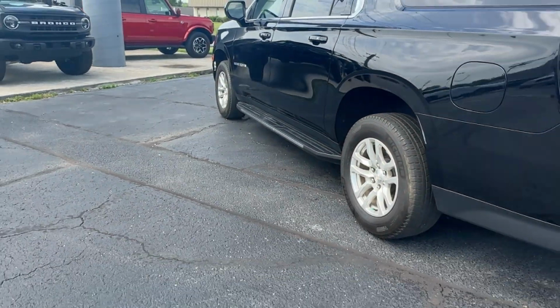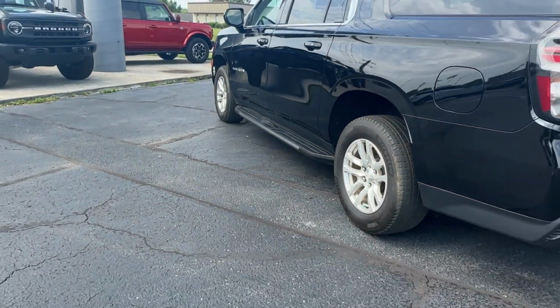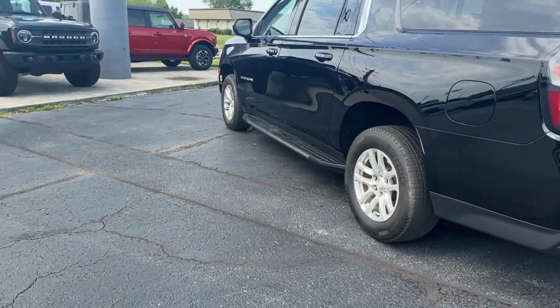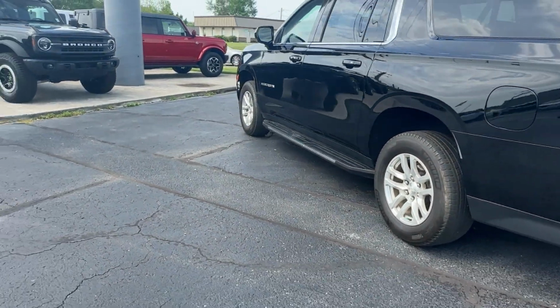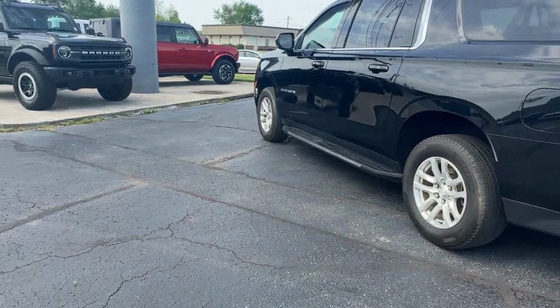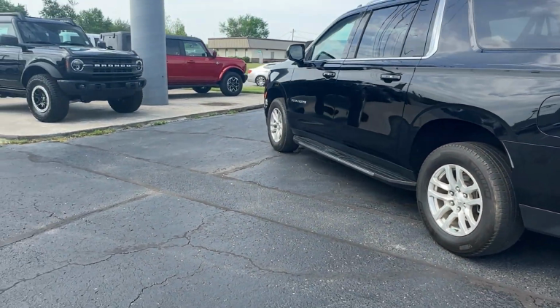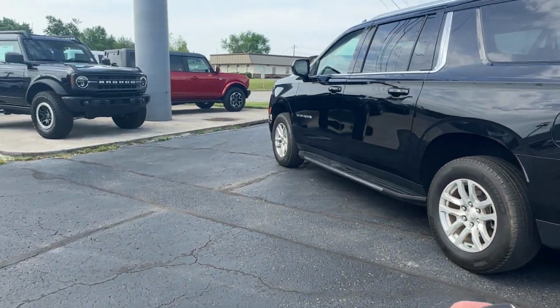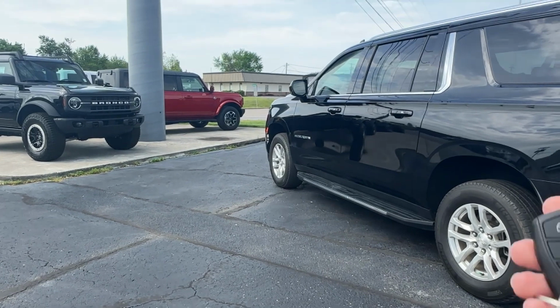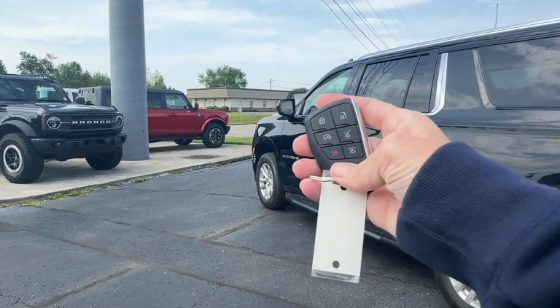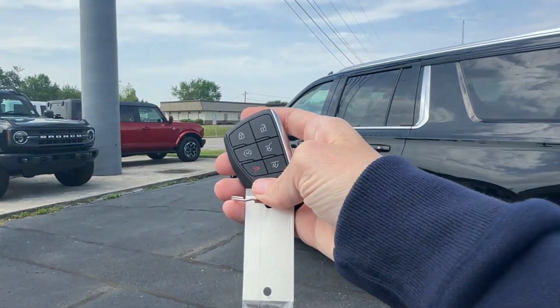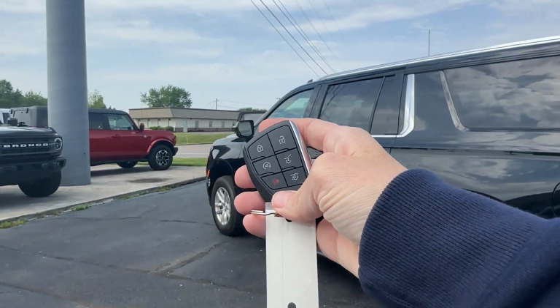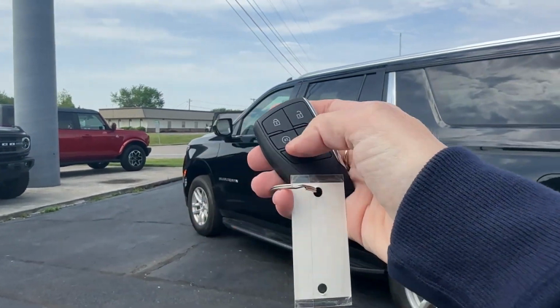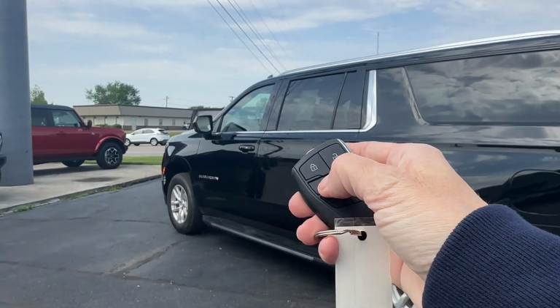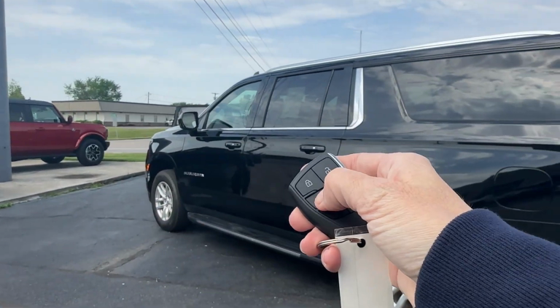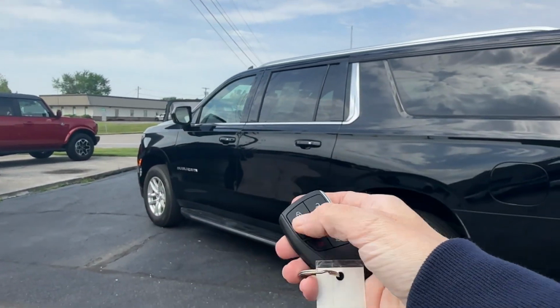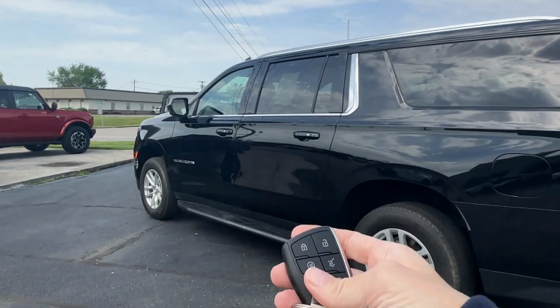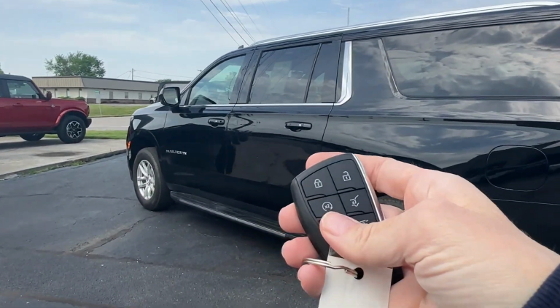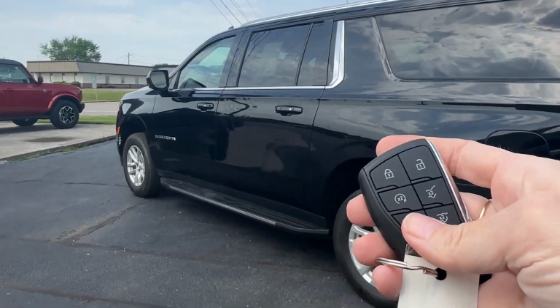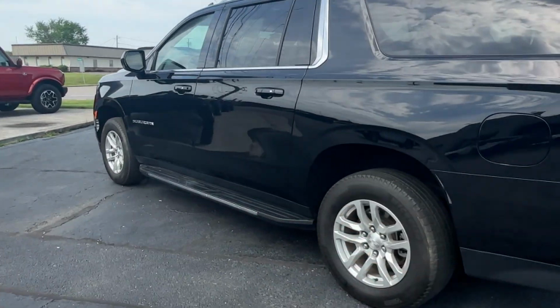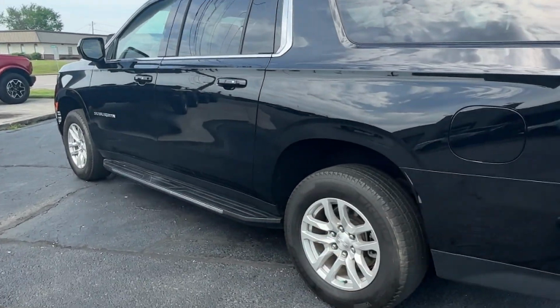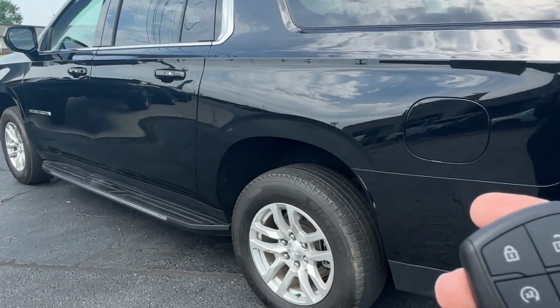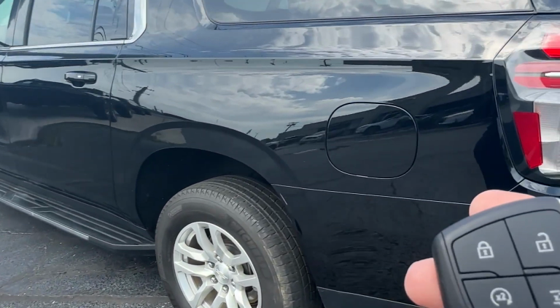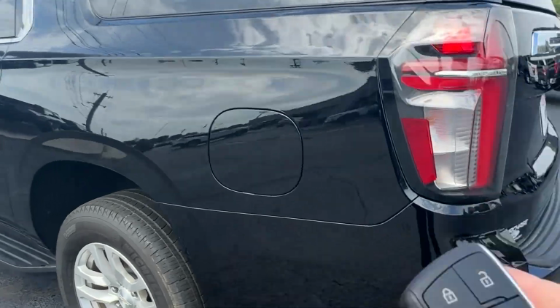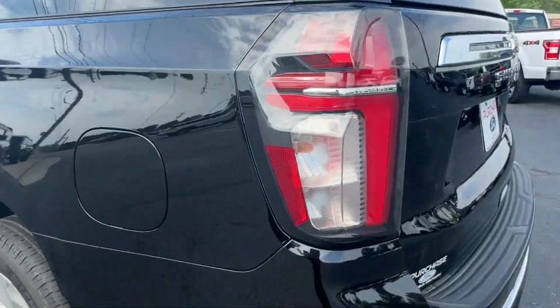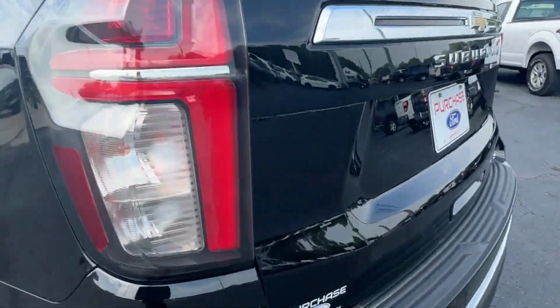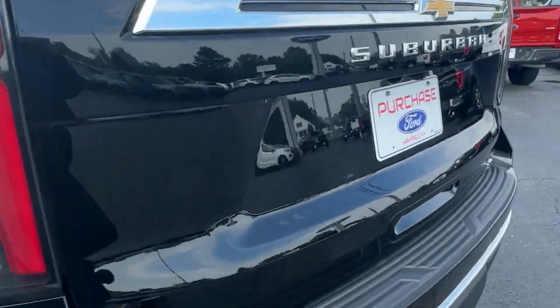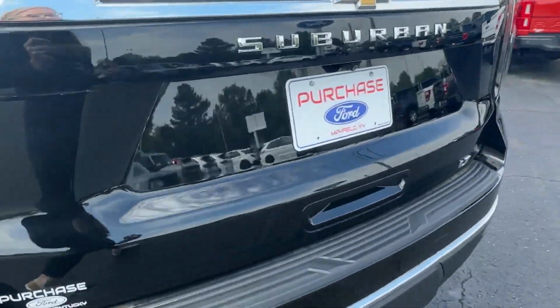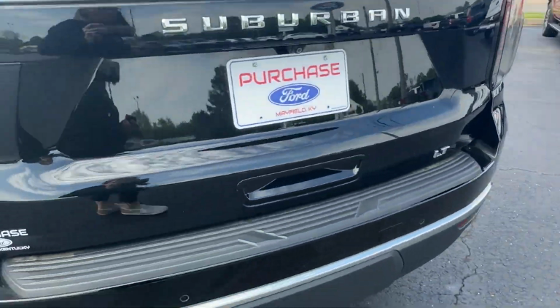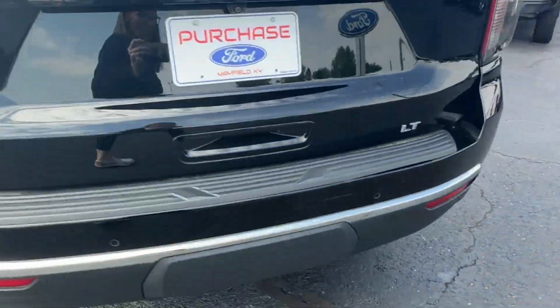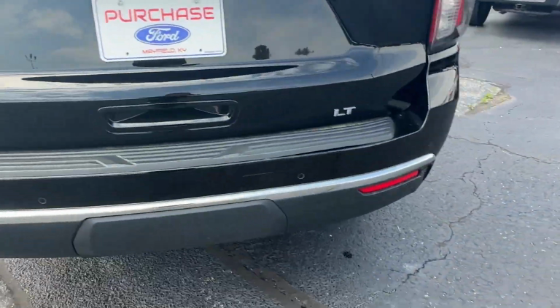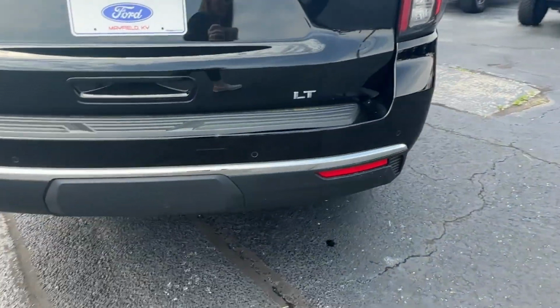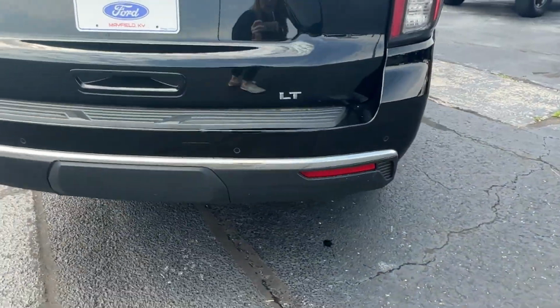It has a remote start on there as well. Just to cancel it back out, just hold the button down. Here's the LT trim.